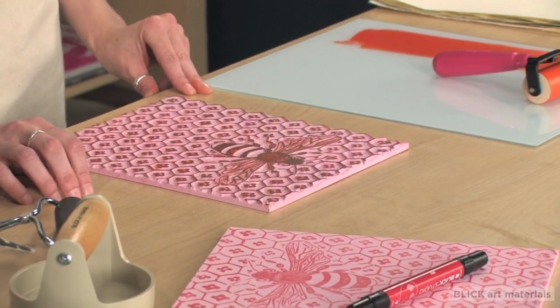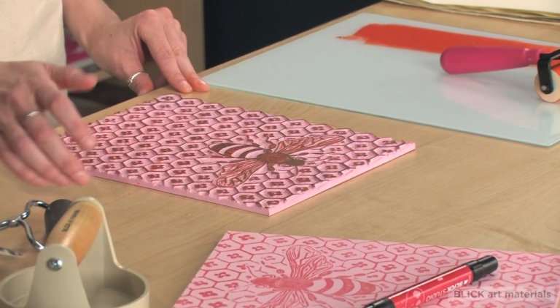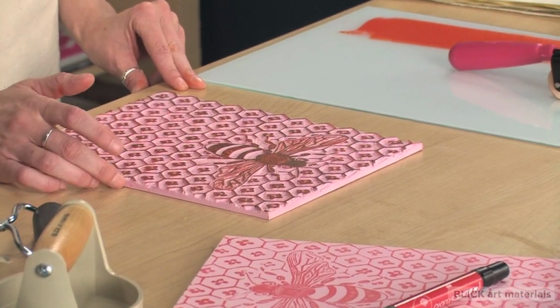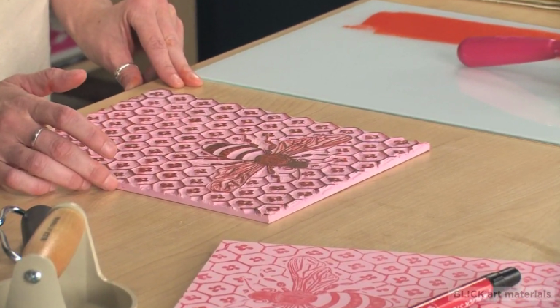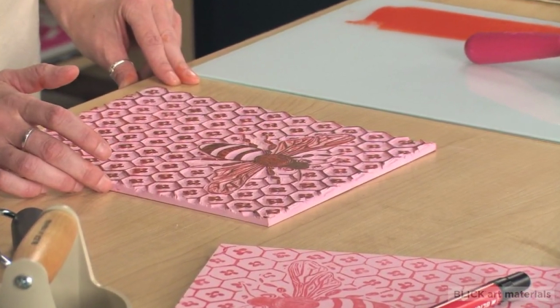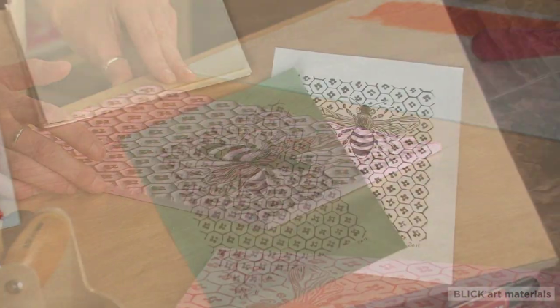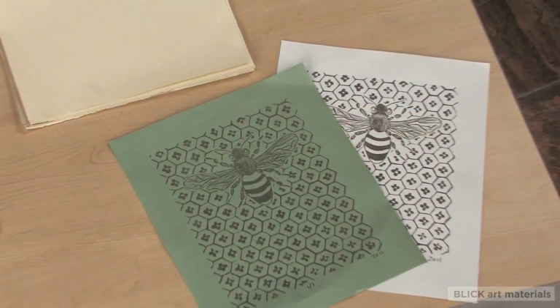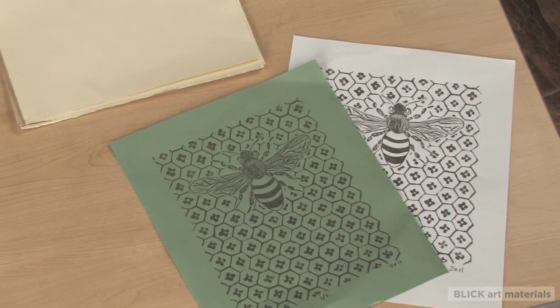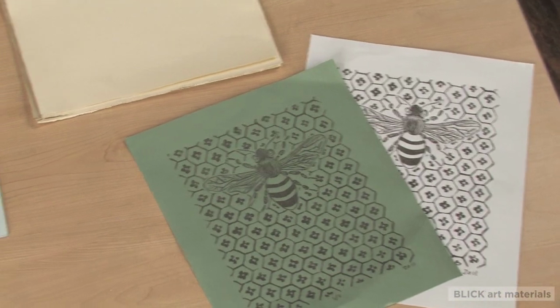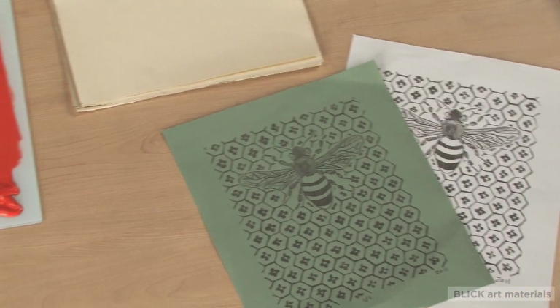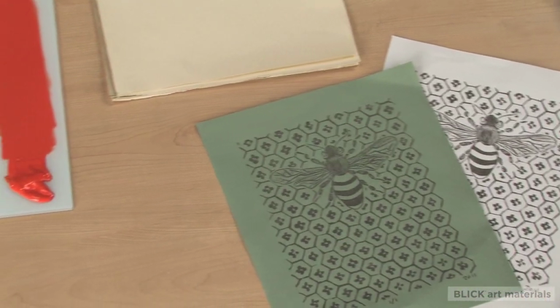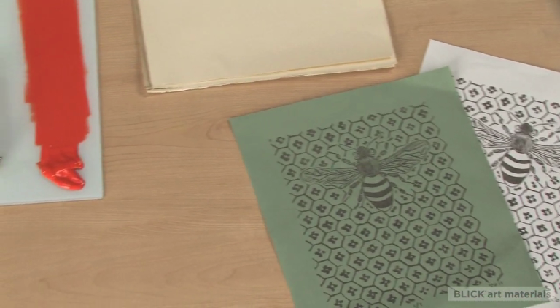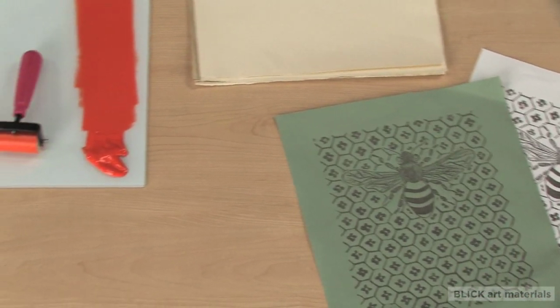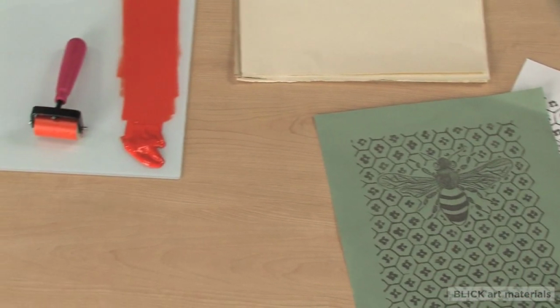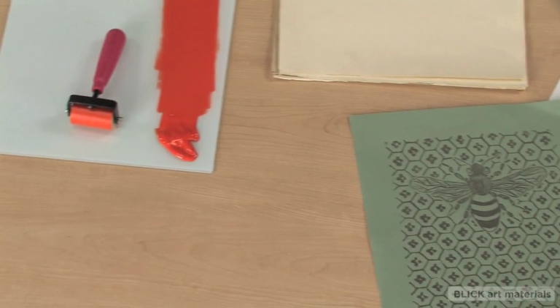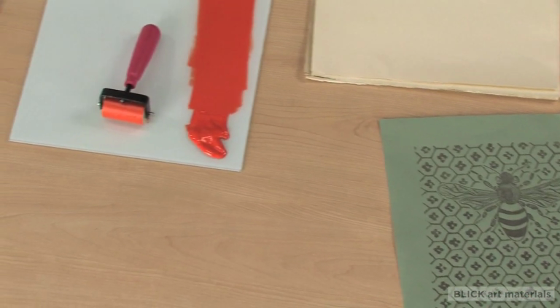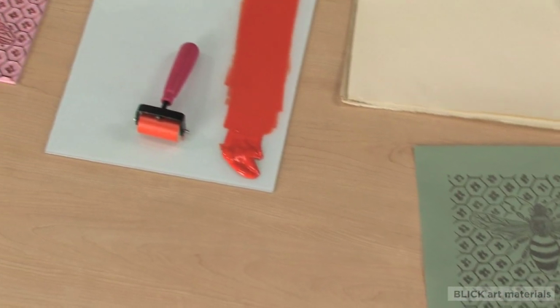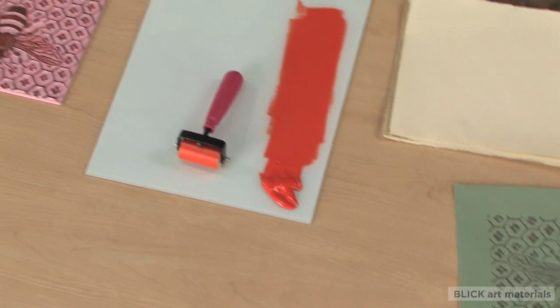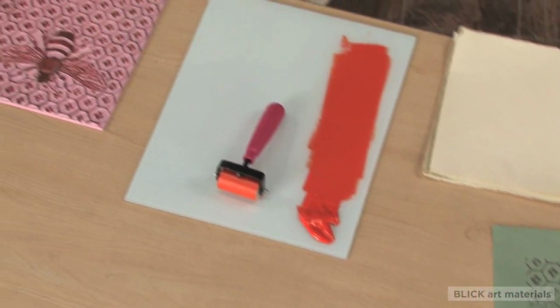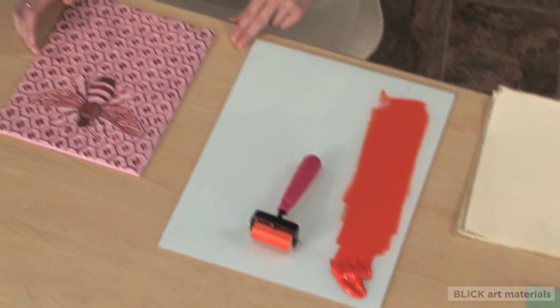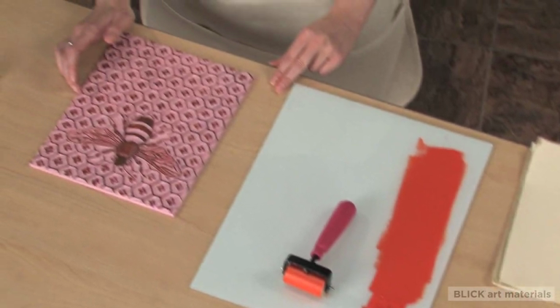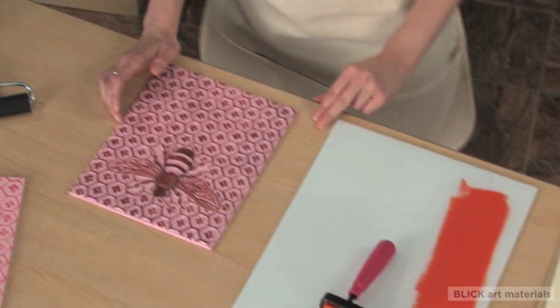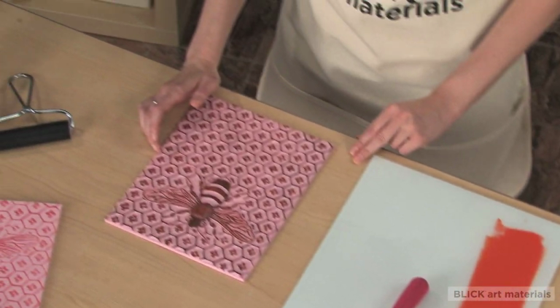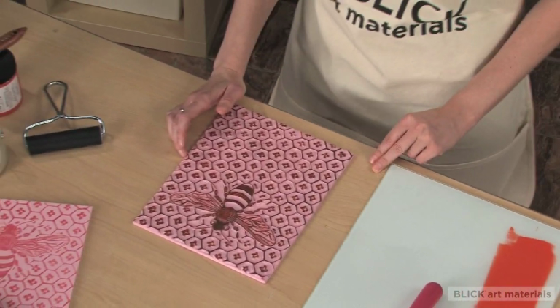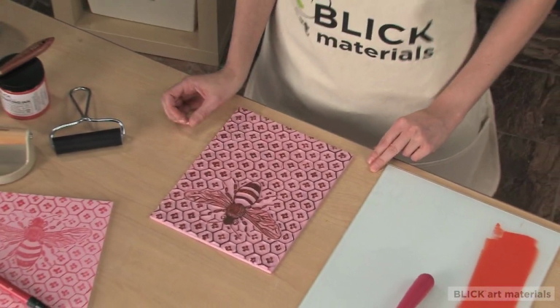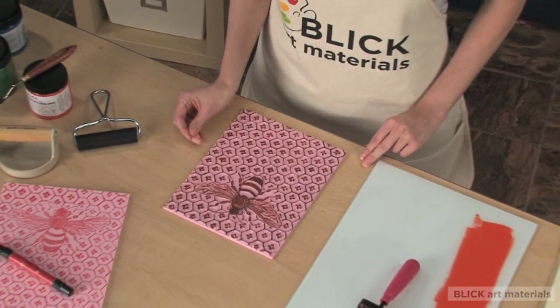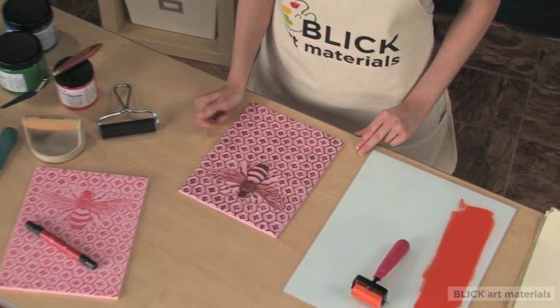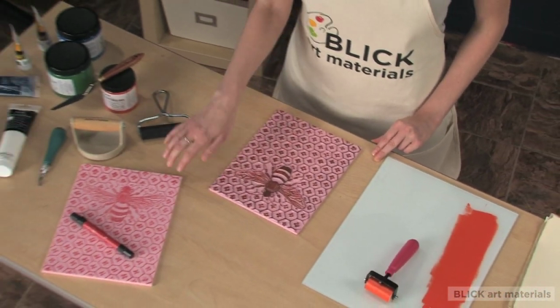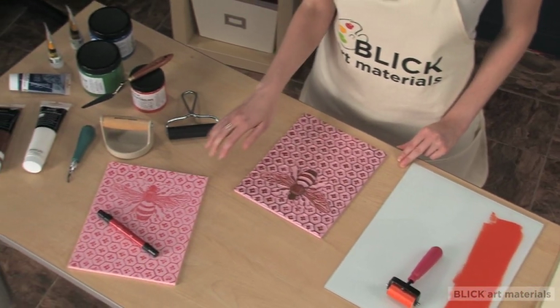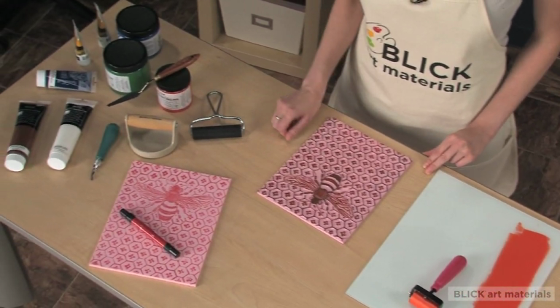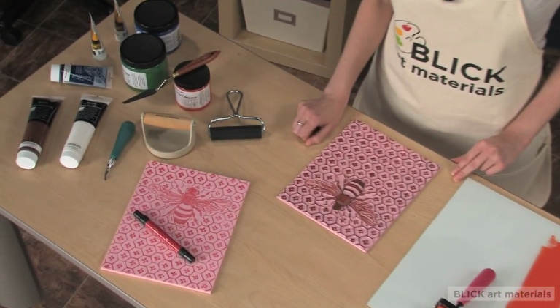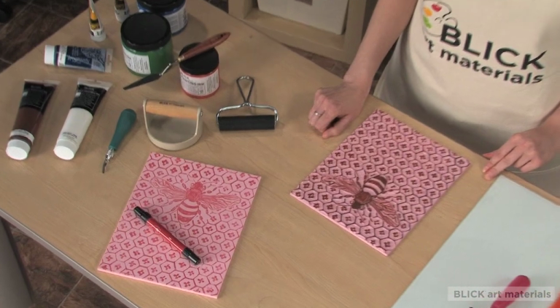I'm using a soft linoleum block that is easy to cut and doesn't crumble. You can always draw directly onto the block with a pen or a pencil, or transfer the image using transfer paper. Either way, it's a good idea to go over your design with a permanent marker so it stays put while you're working.